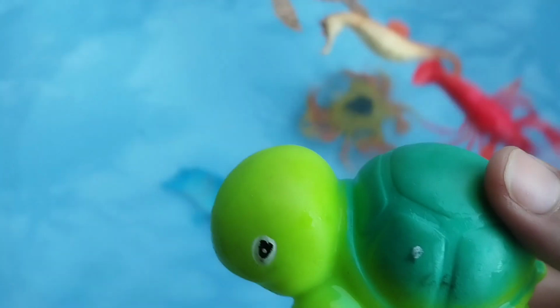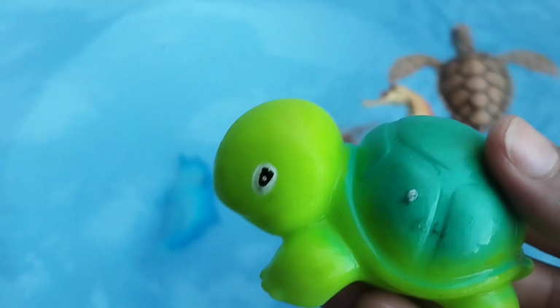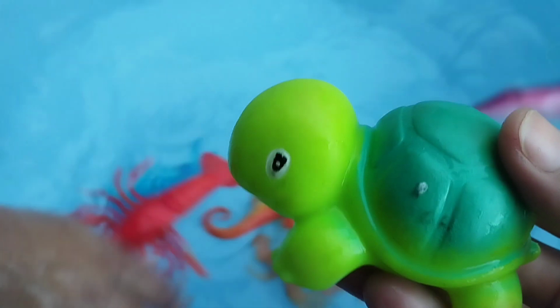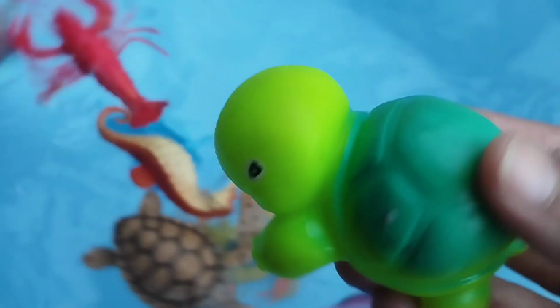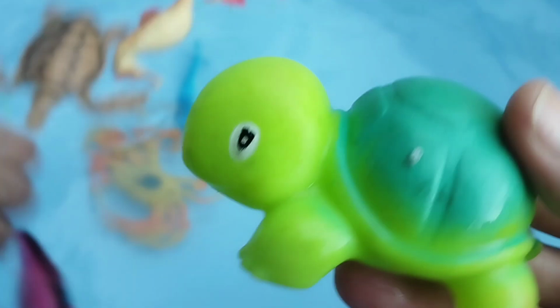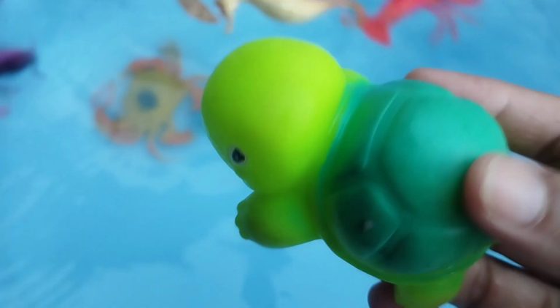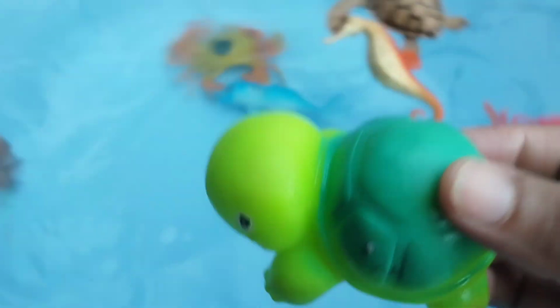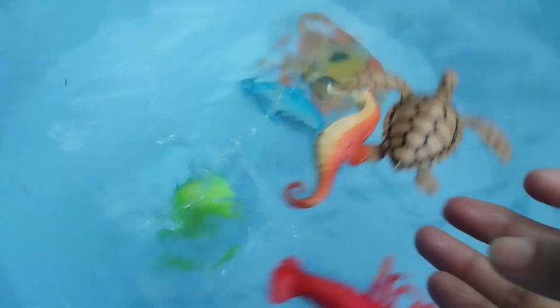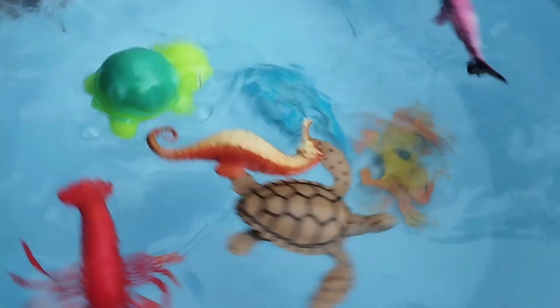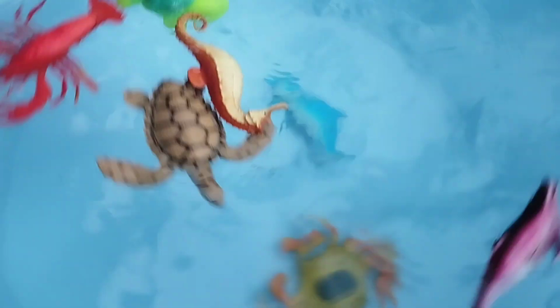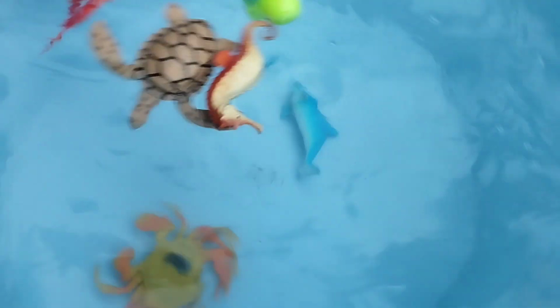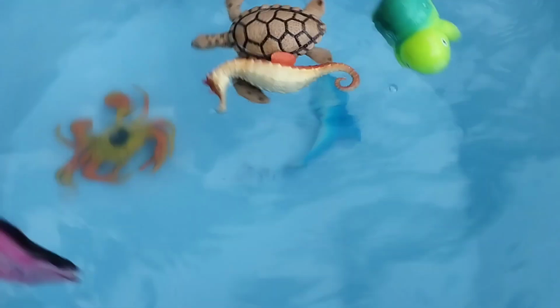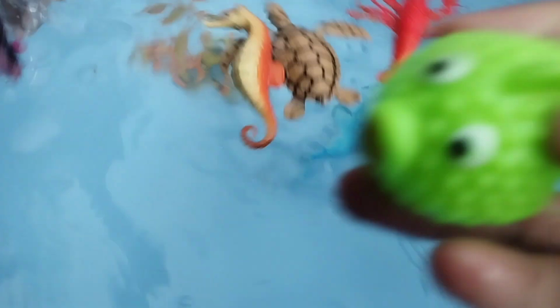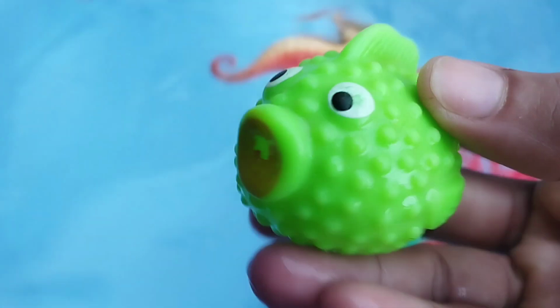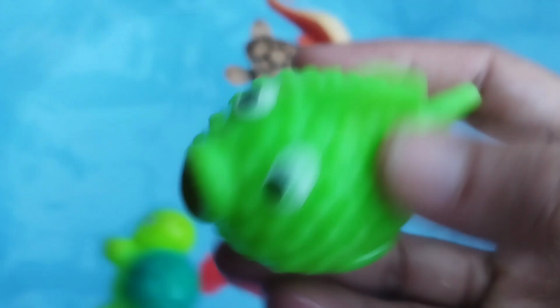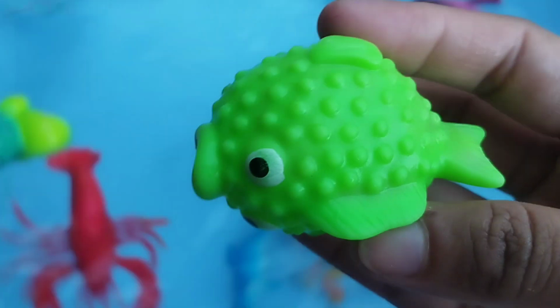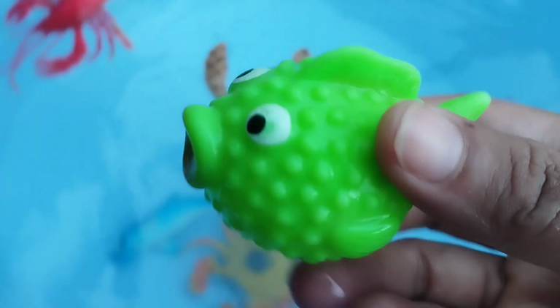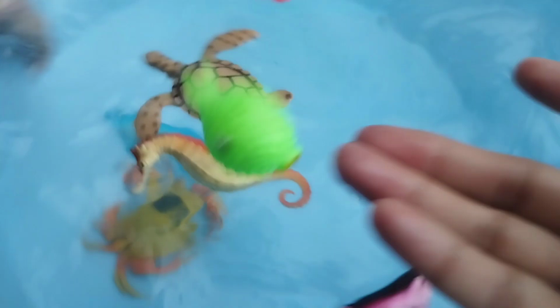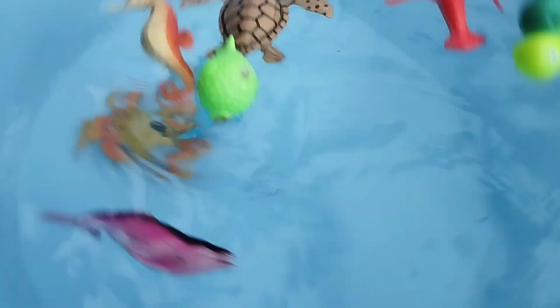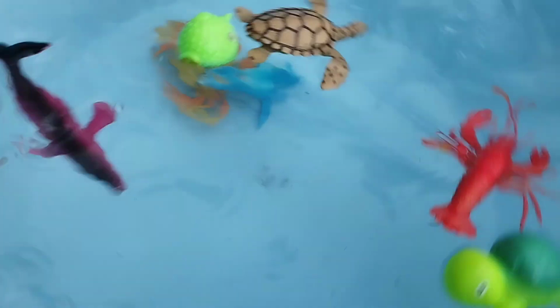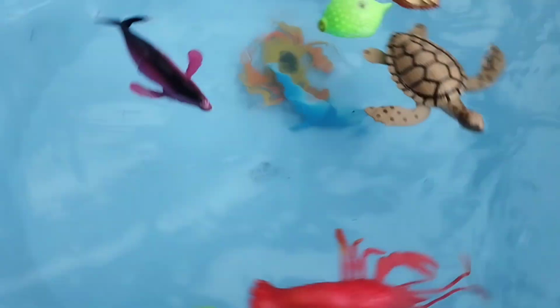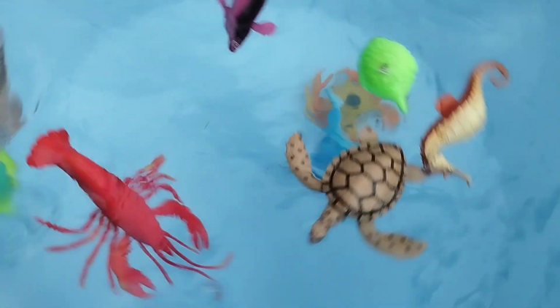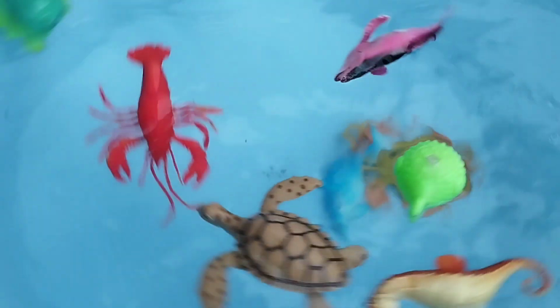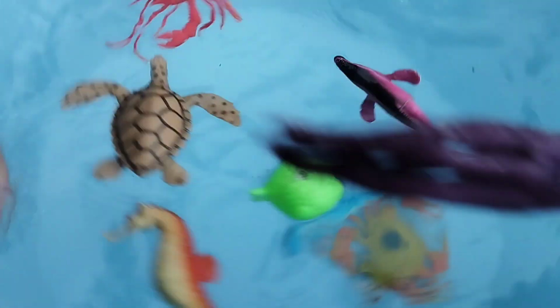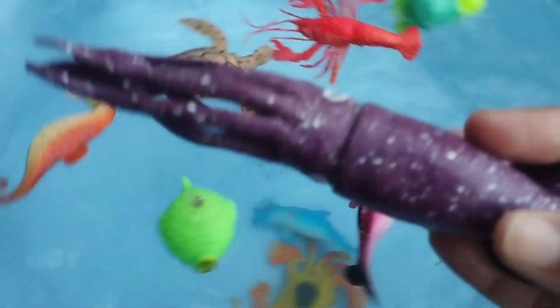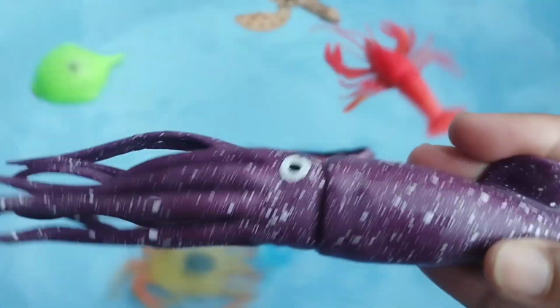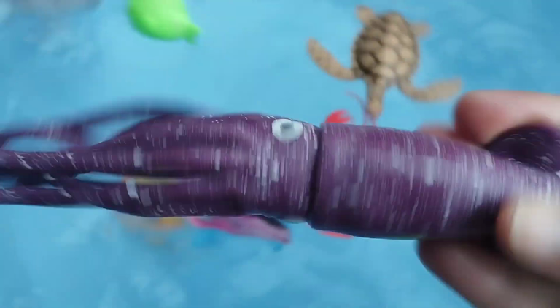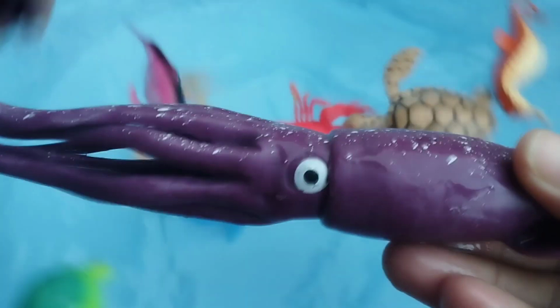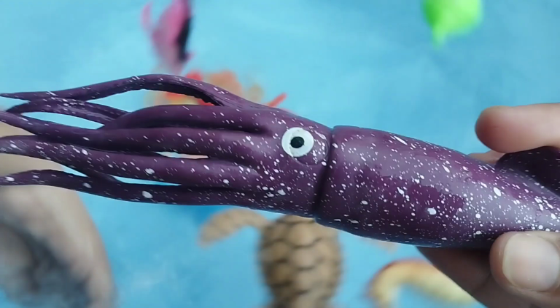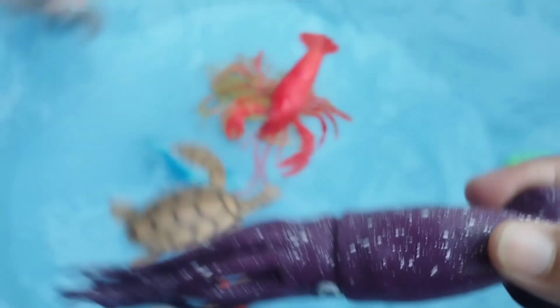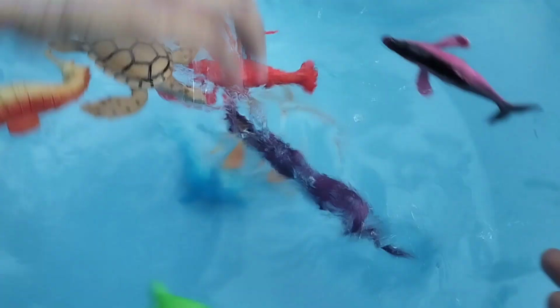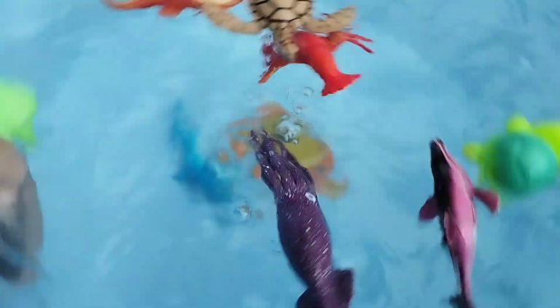The next one is a turtle. This is a turtle. The next sea animal is a puffer fish.